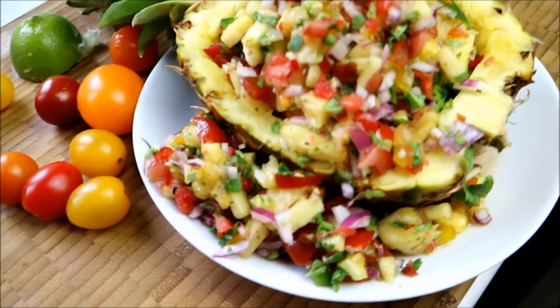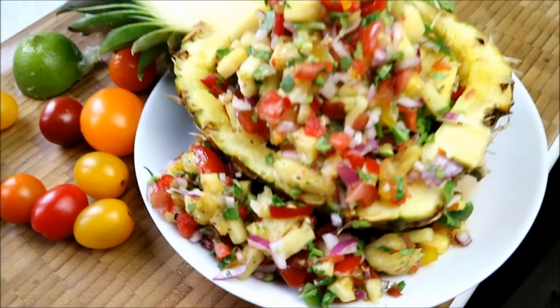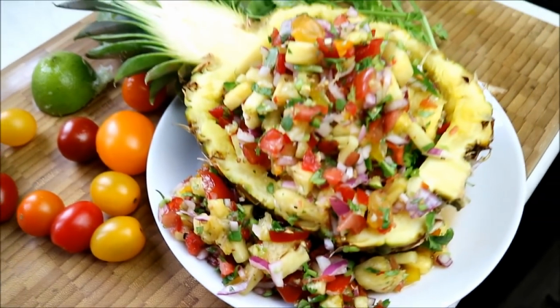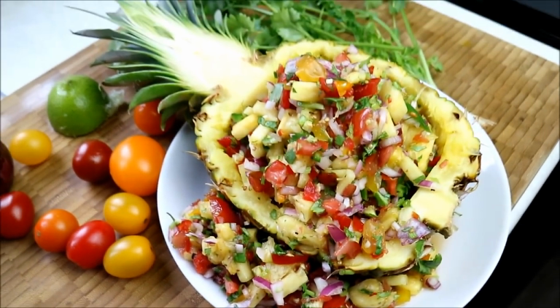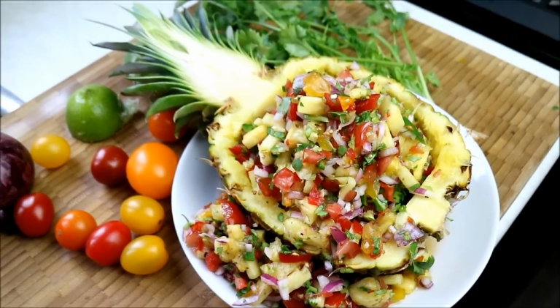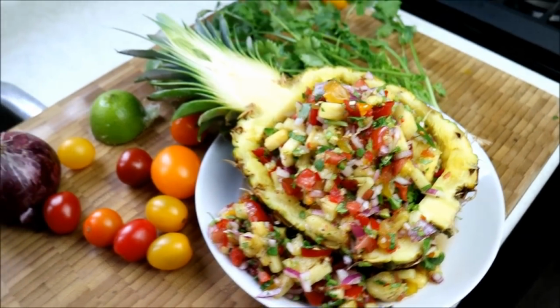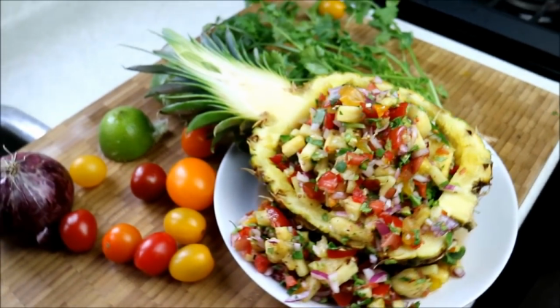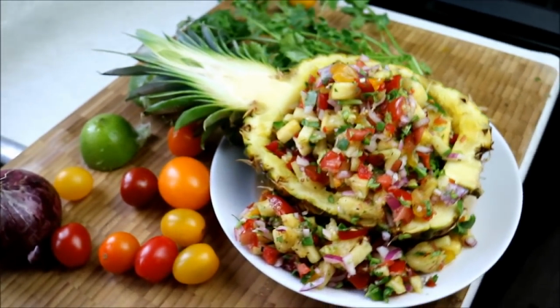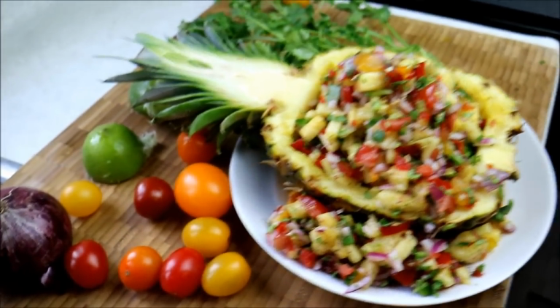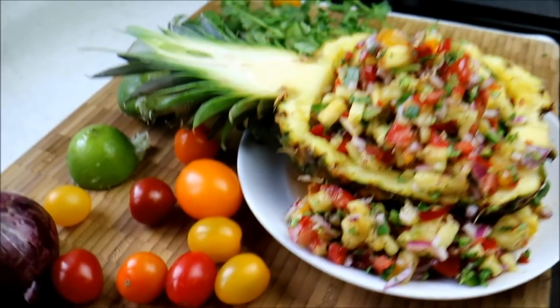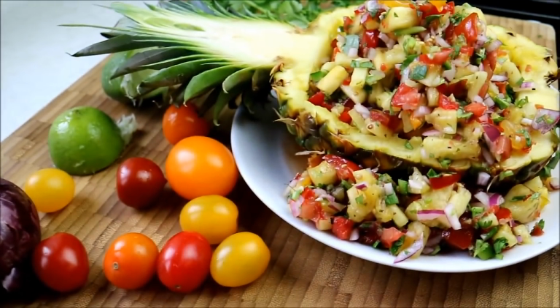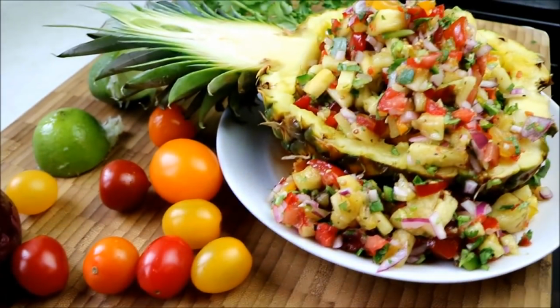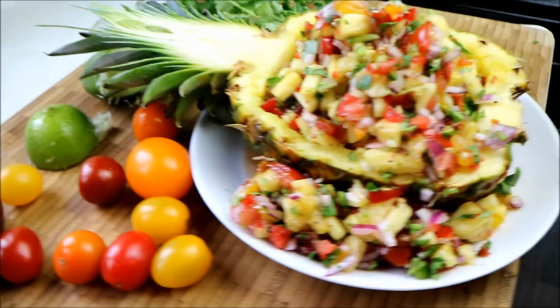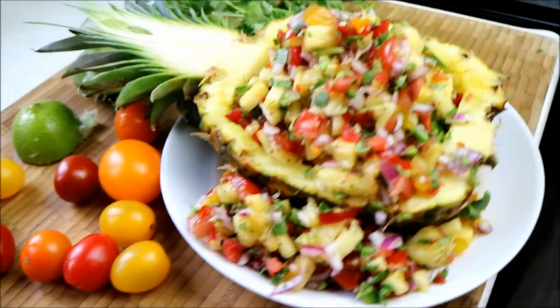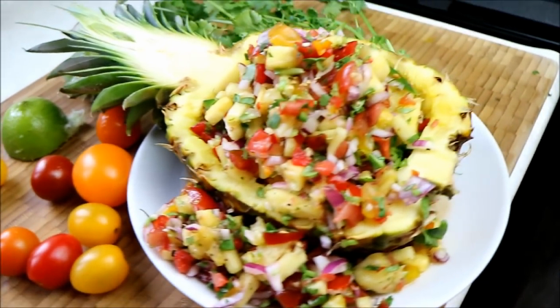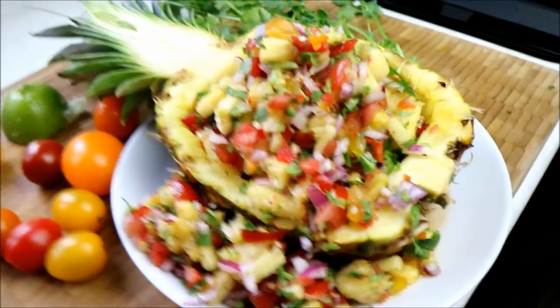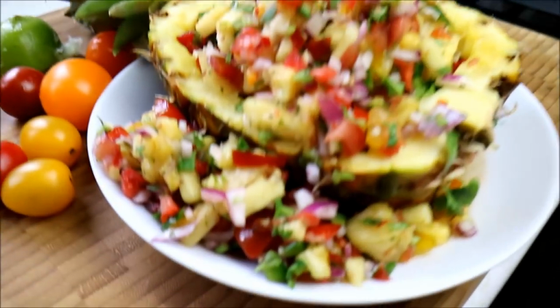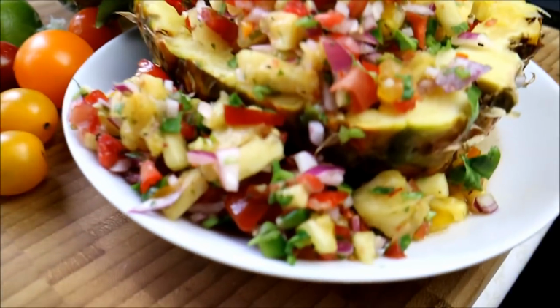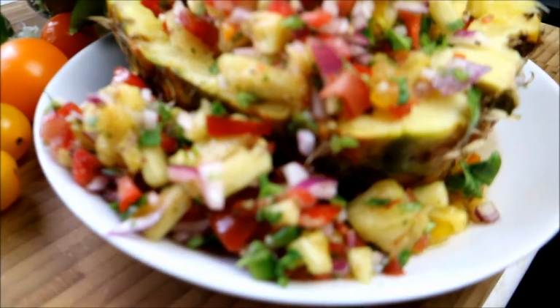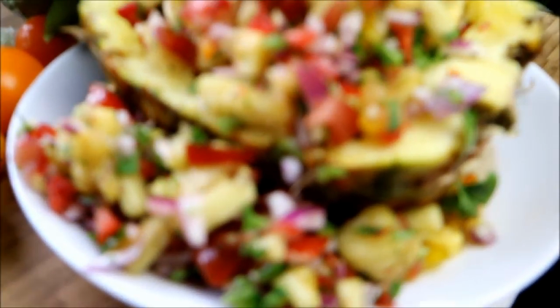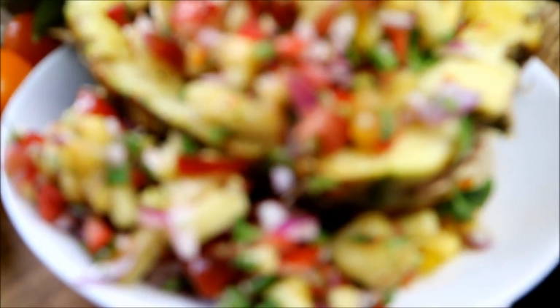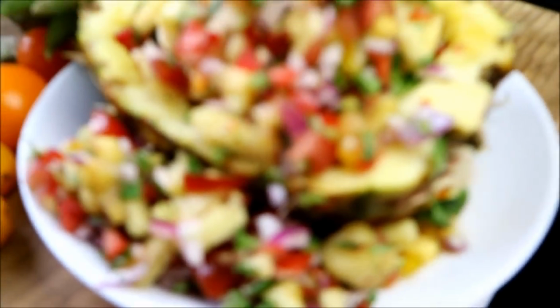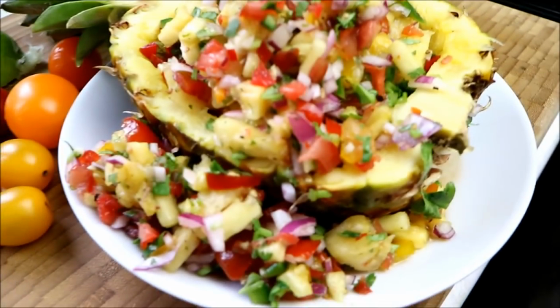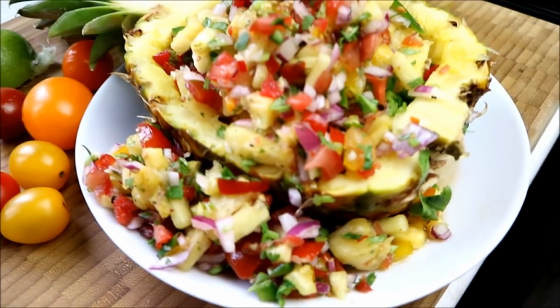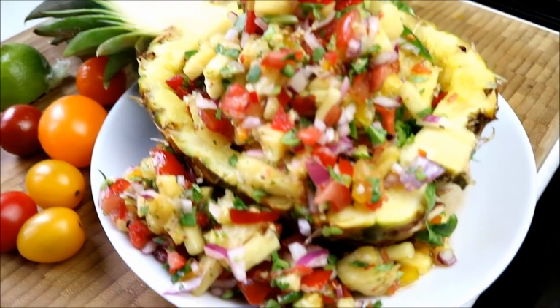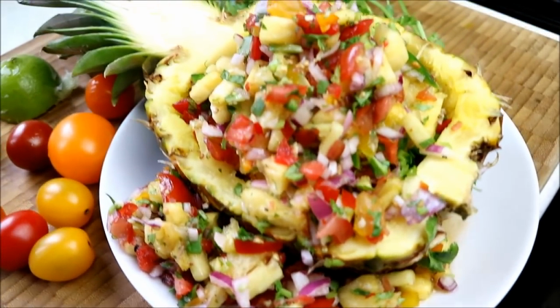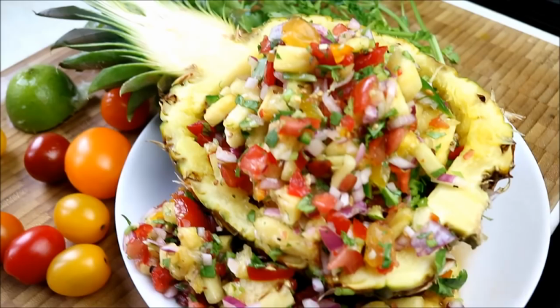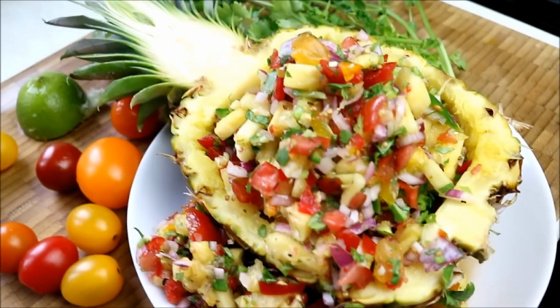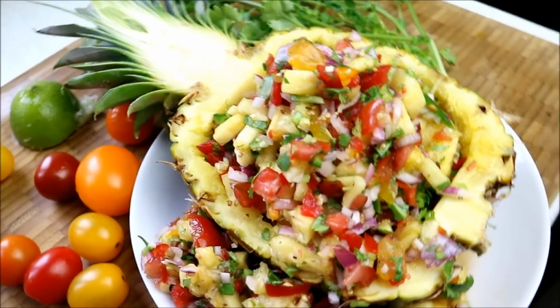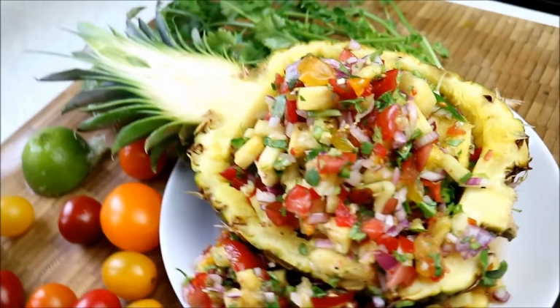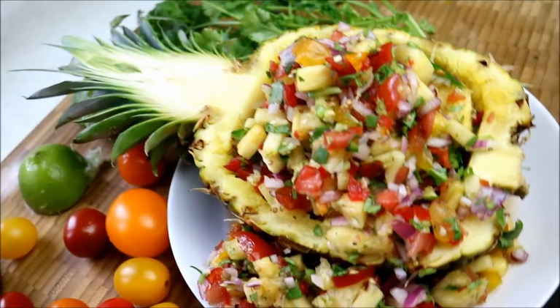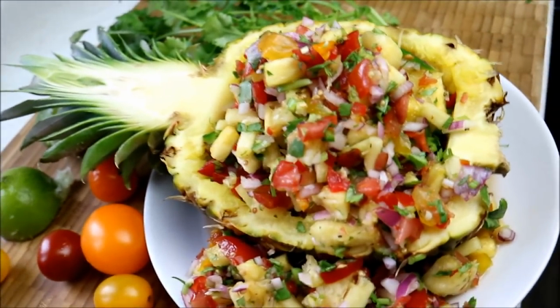Hey, what's up soldiers? Chris here at CaribbeanPod.com. I'm just staging a picture here for the final shot of this pineapple salsa. Stay tuned — you're gonna want to check it out, man.